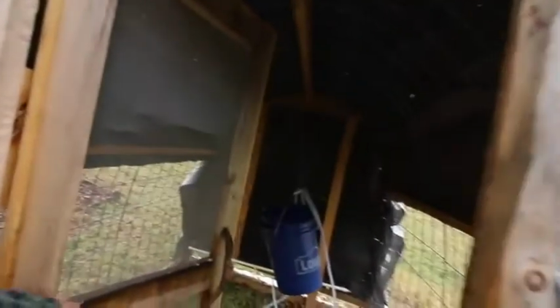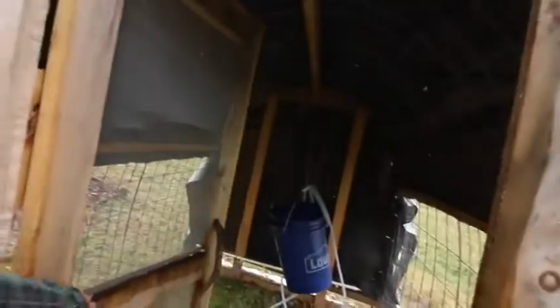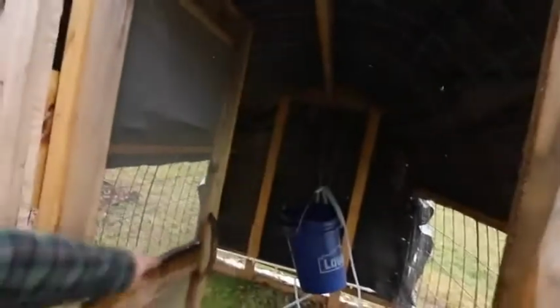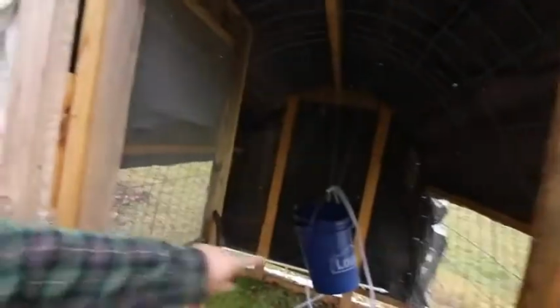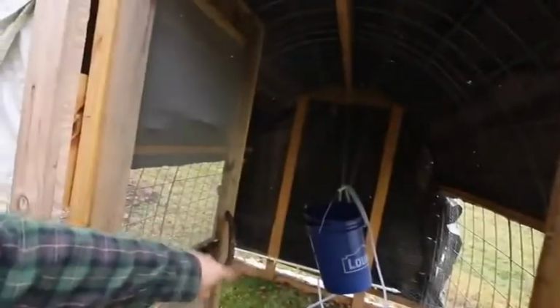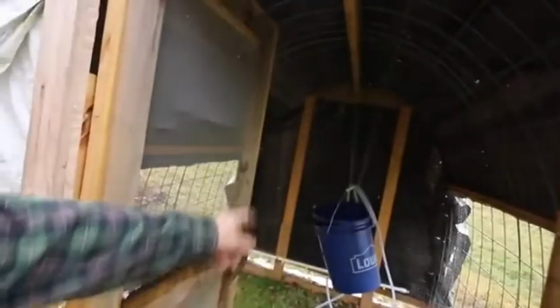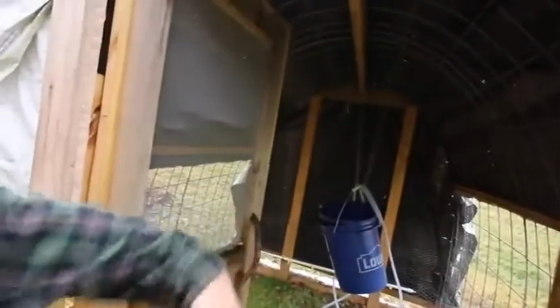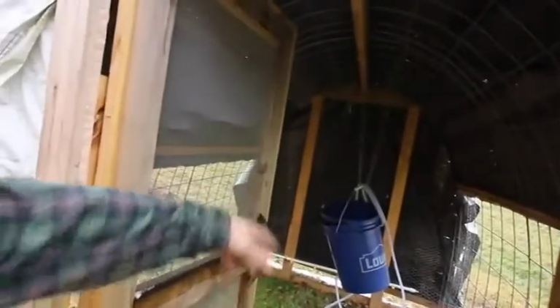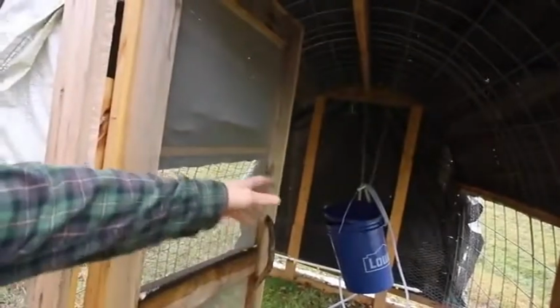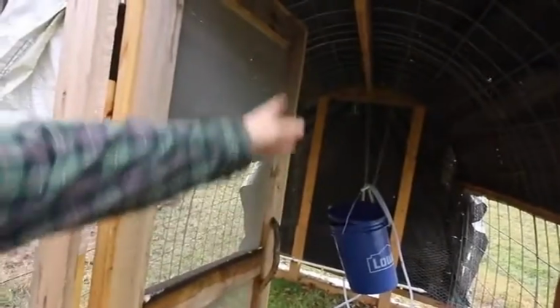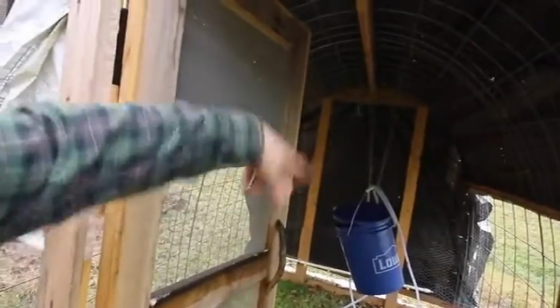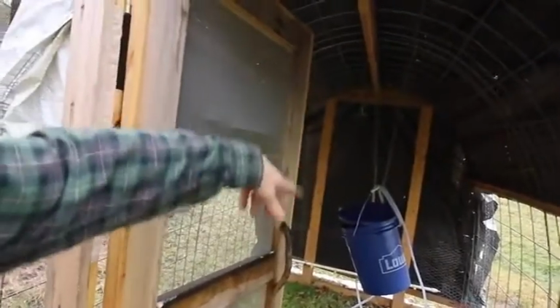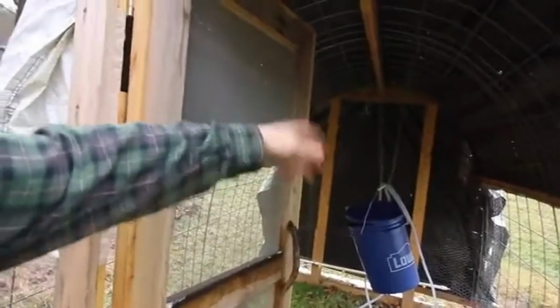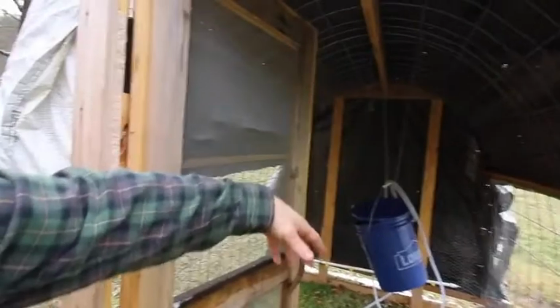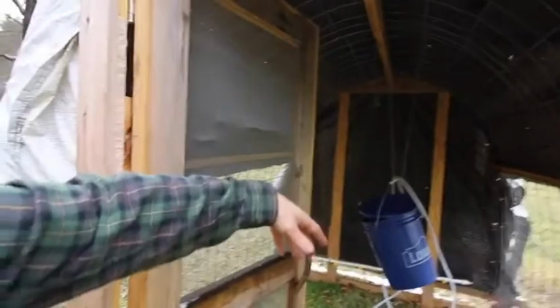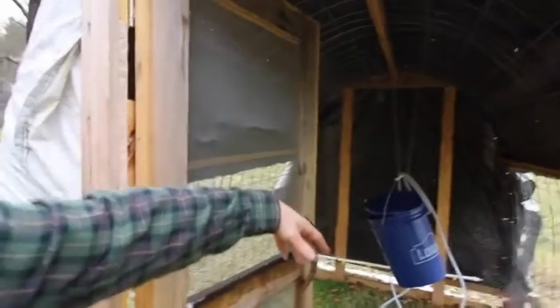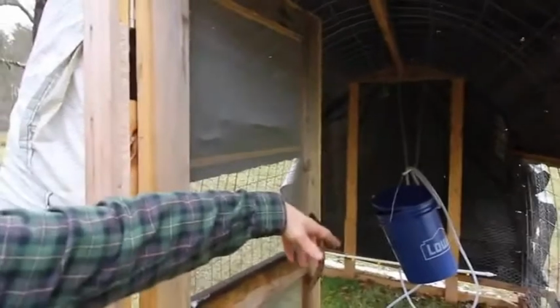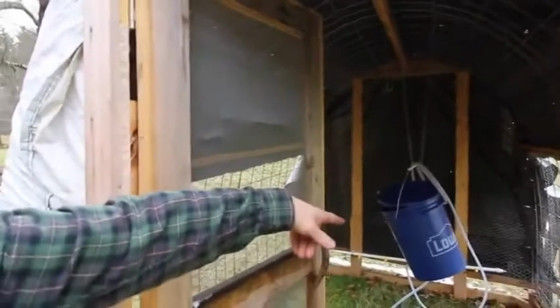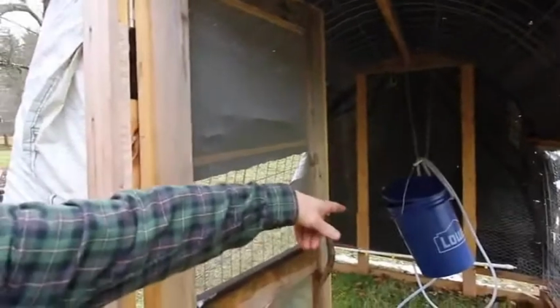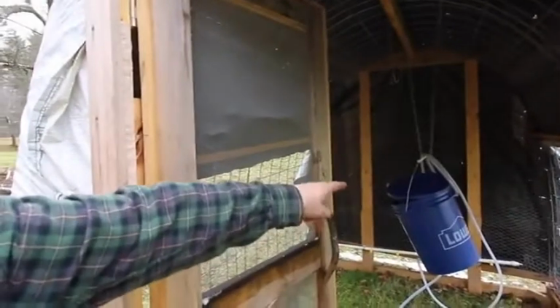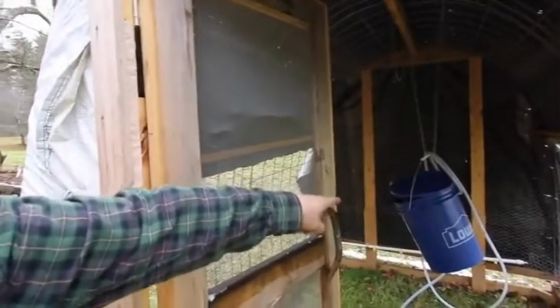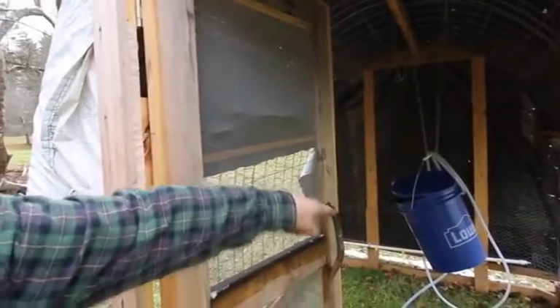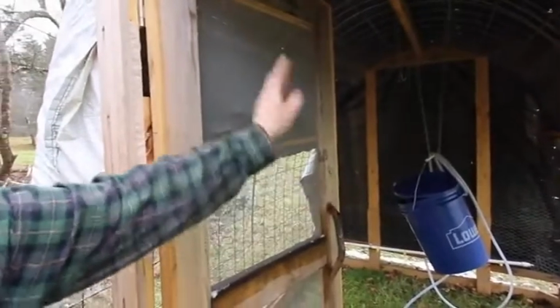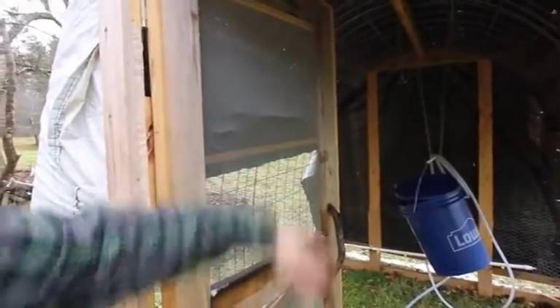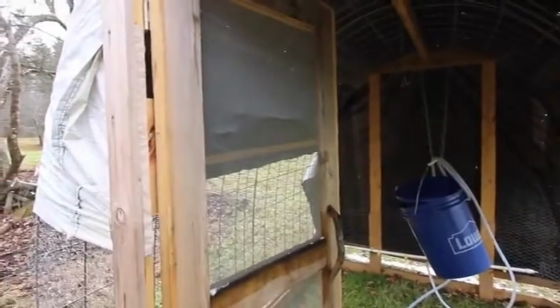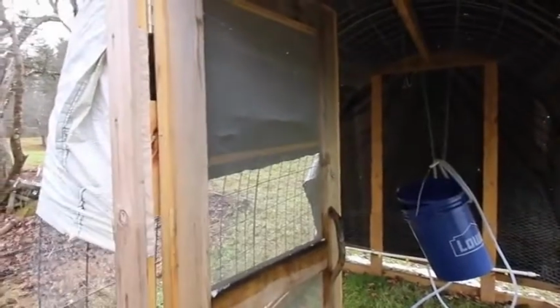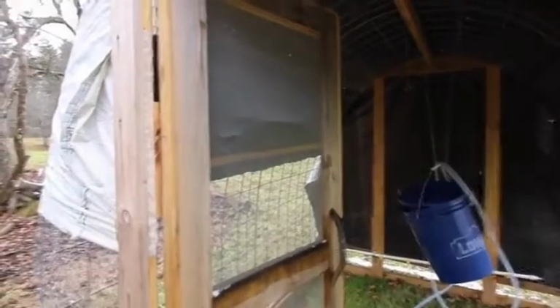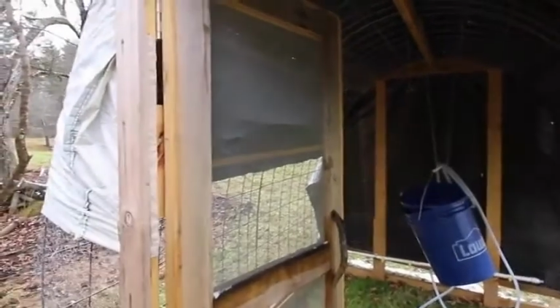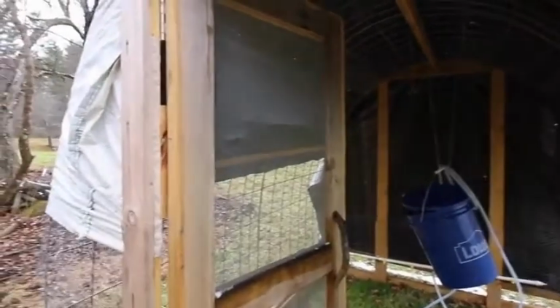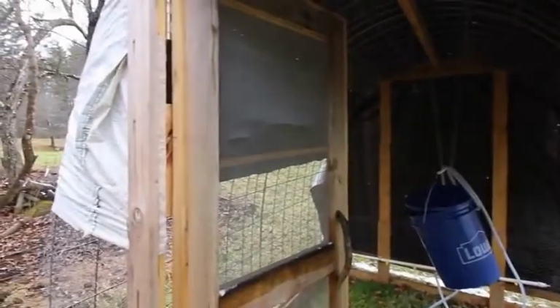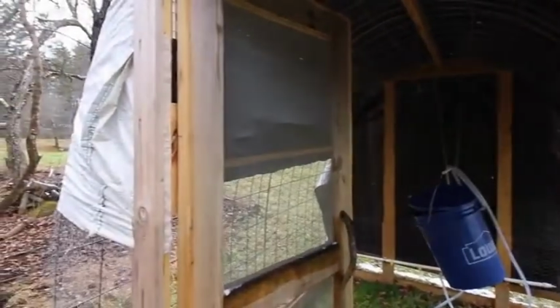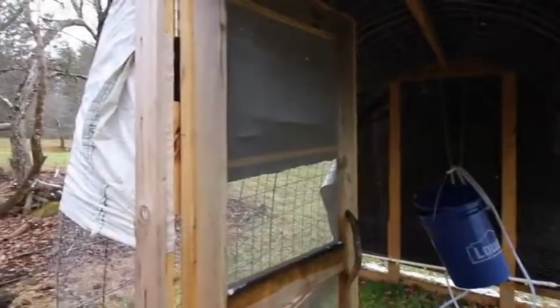You've got the water in the back — I had the feeder hanging there with just a five-gallon pail for water, hanging to keep it out of the weather.